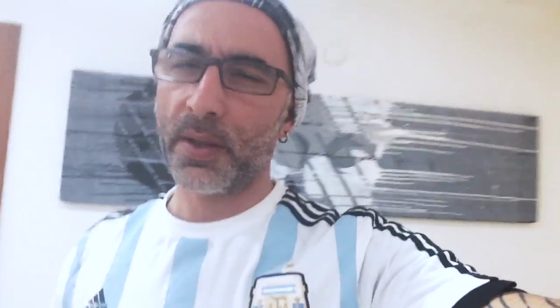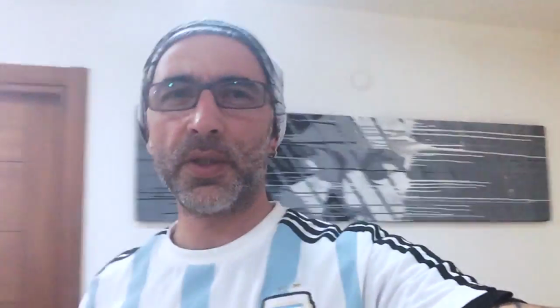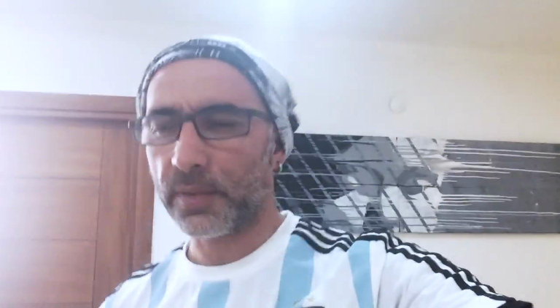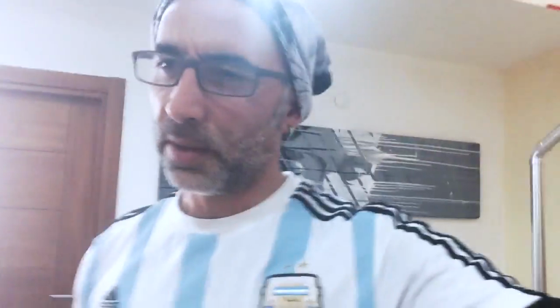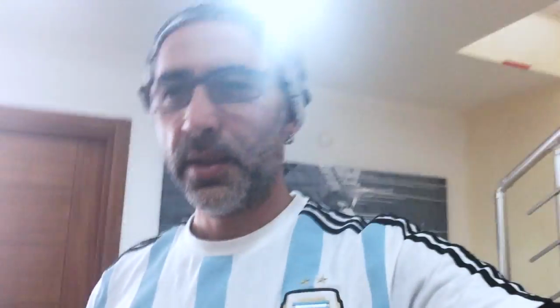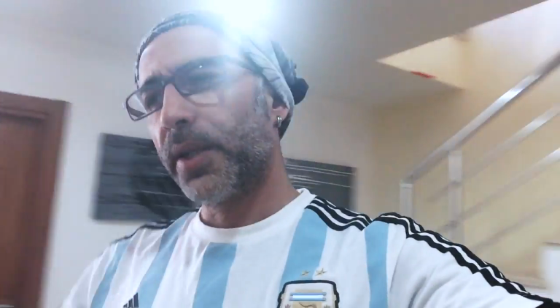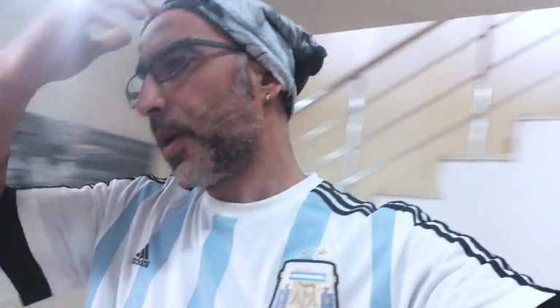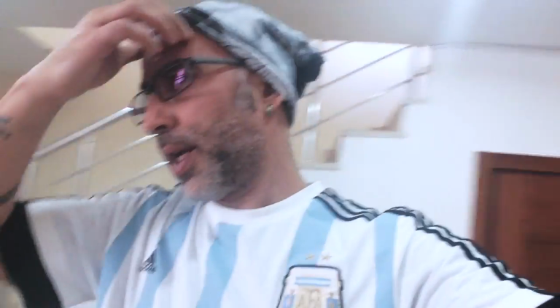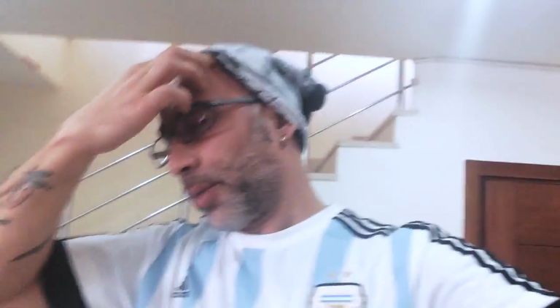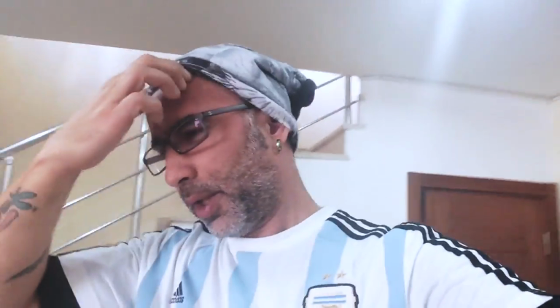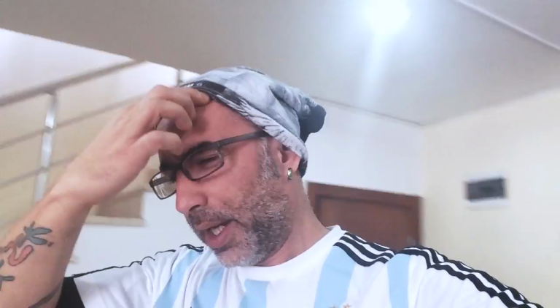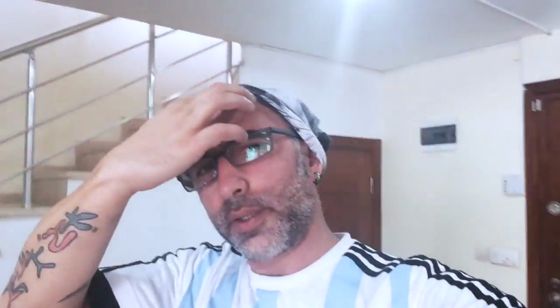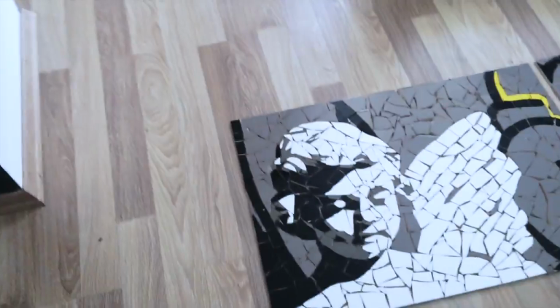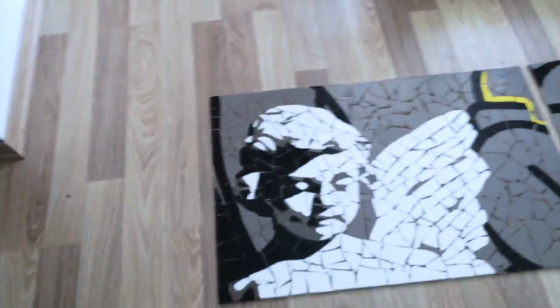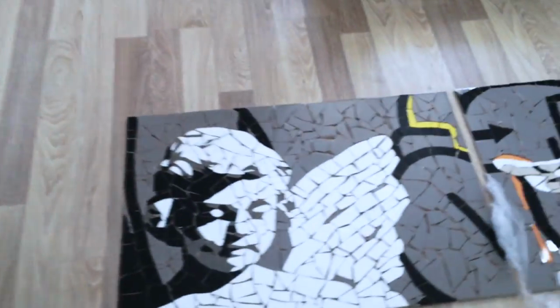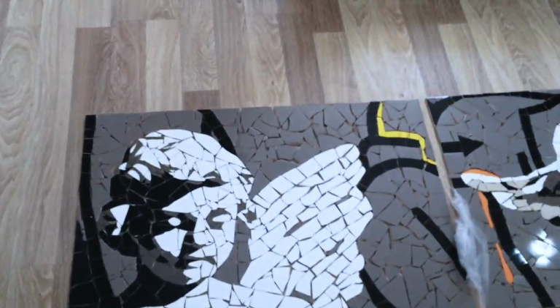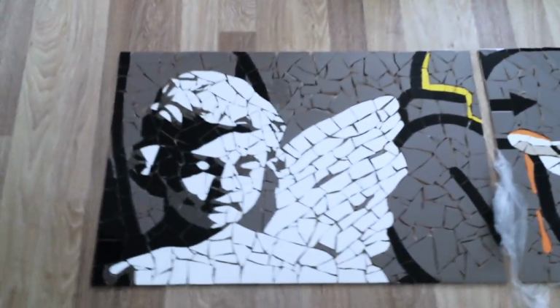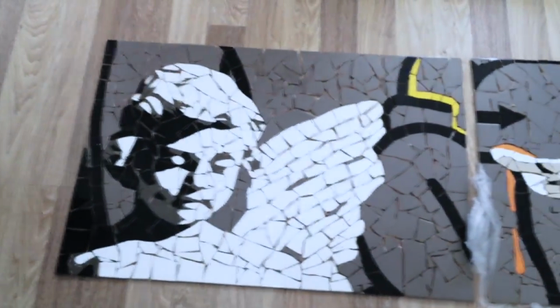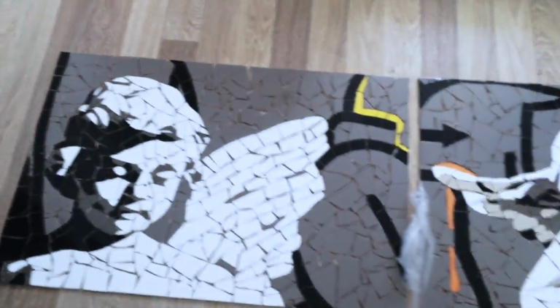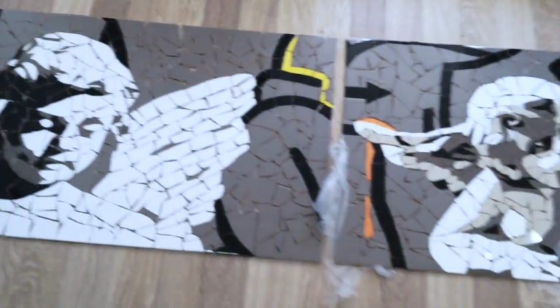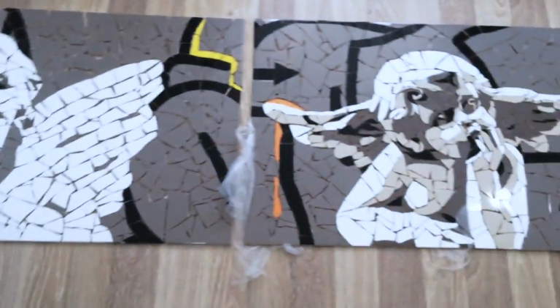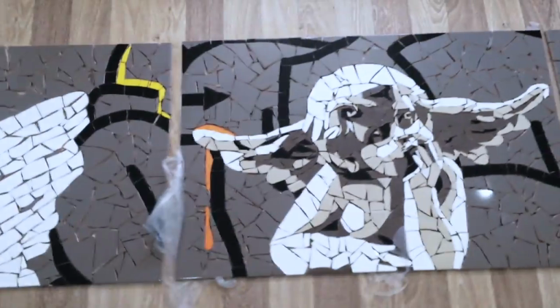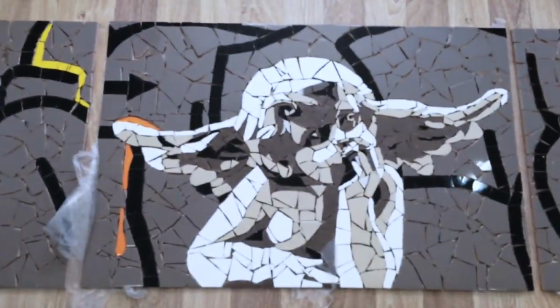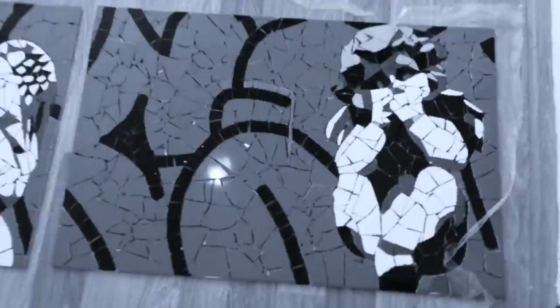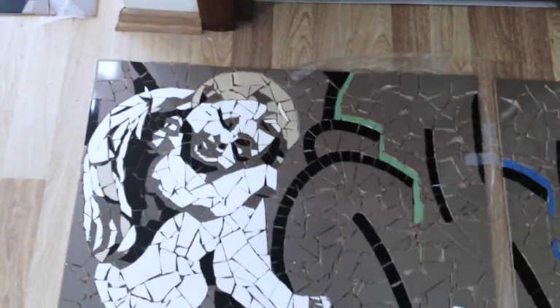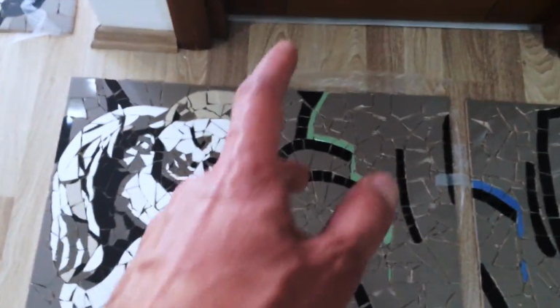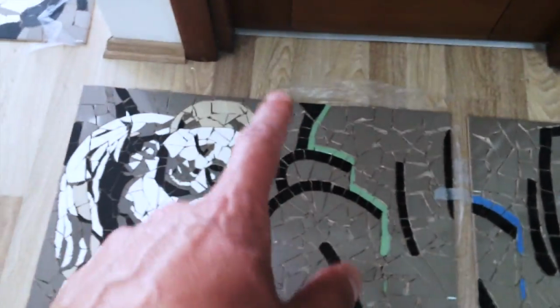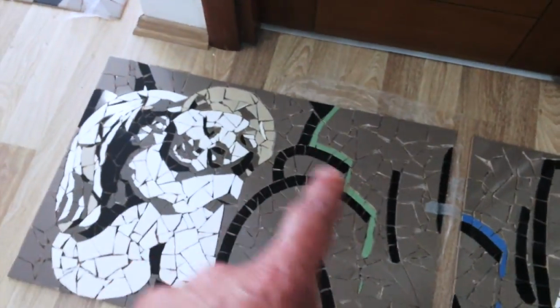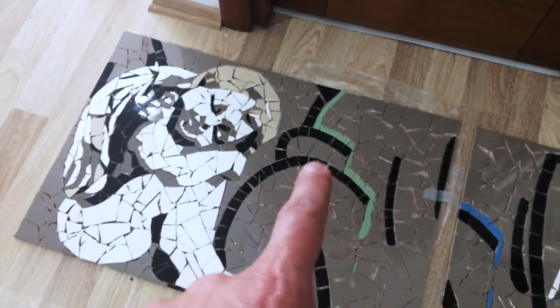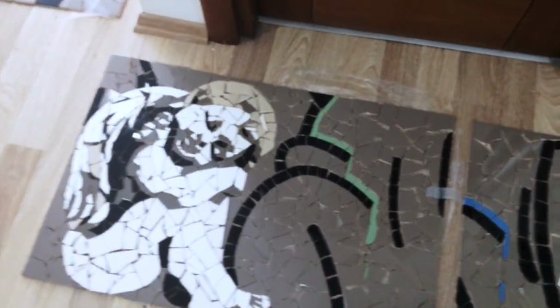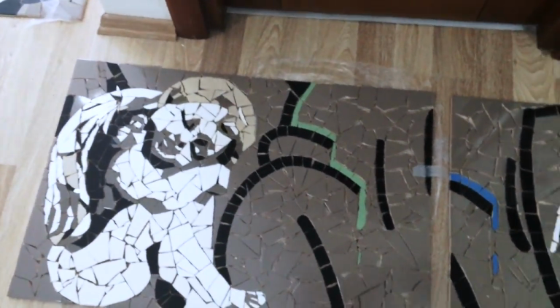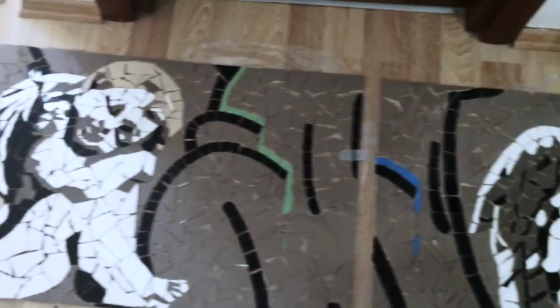Welcome to another art vlog. As you remember, we had that one project with the angels. You can see the colors flowing down.